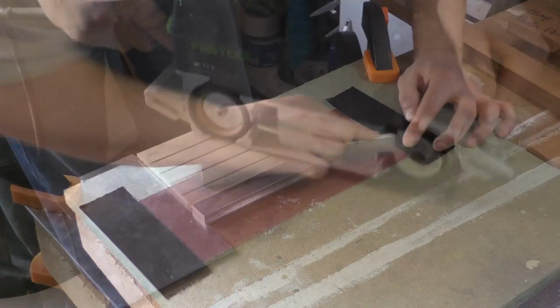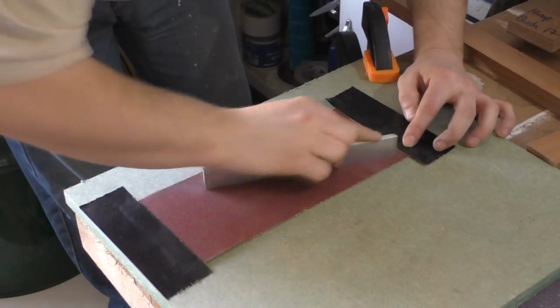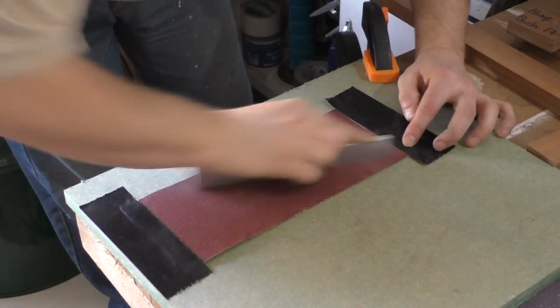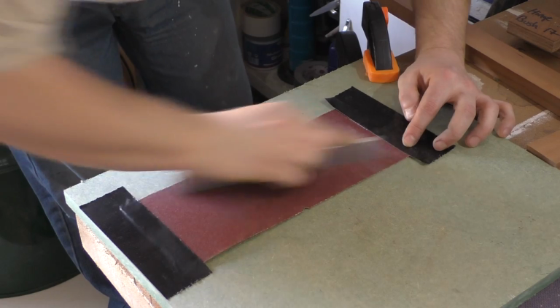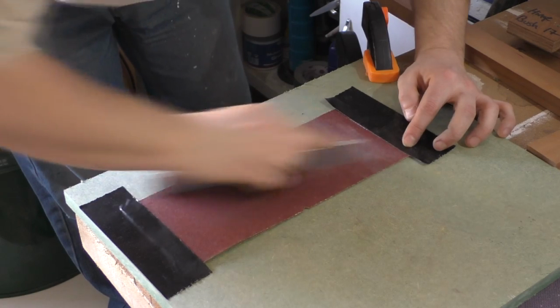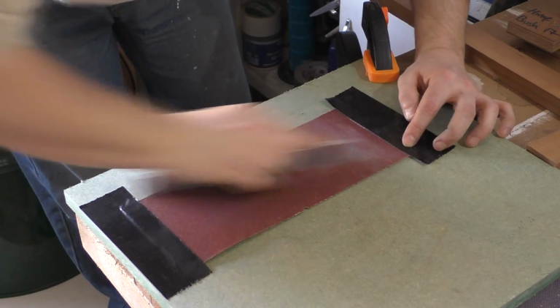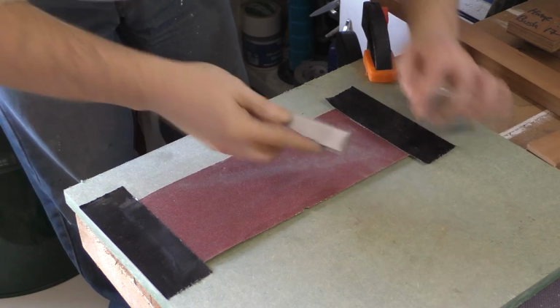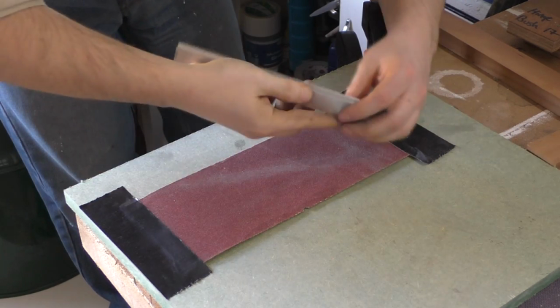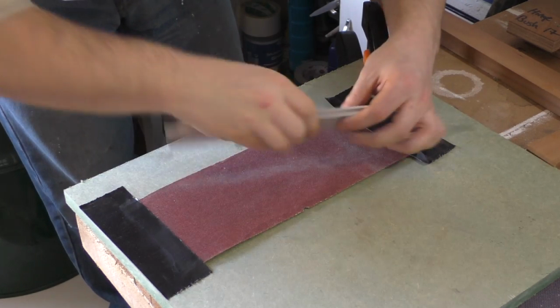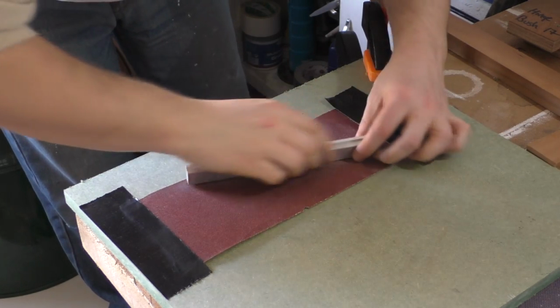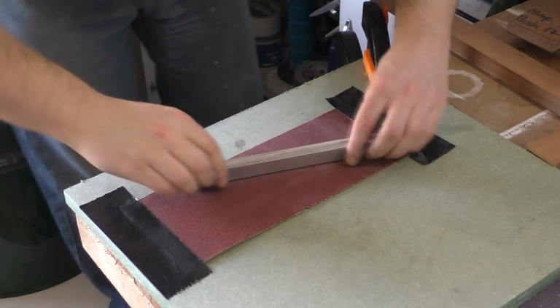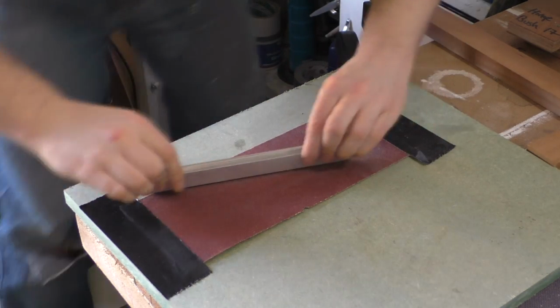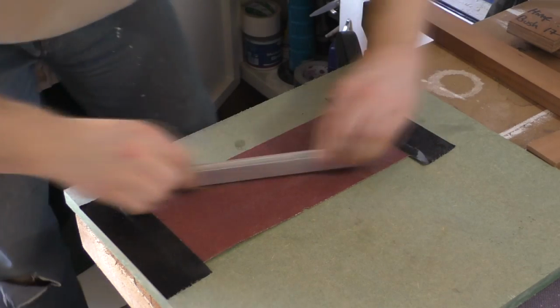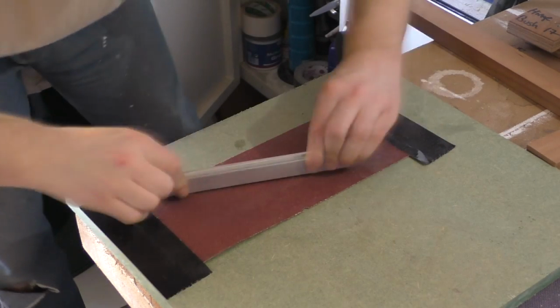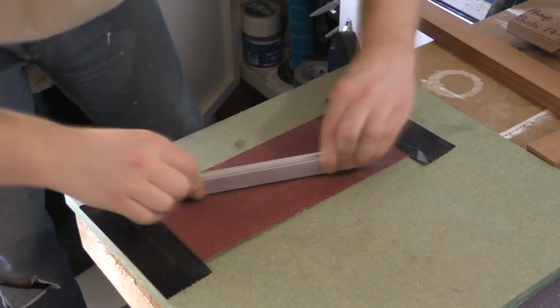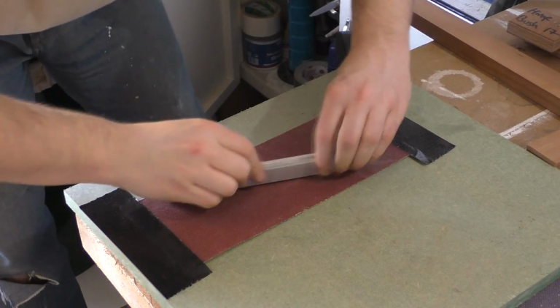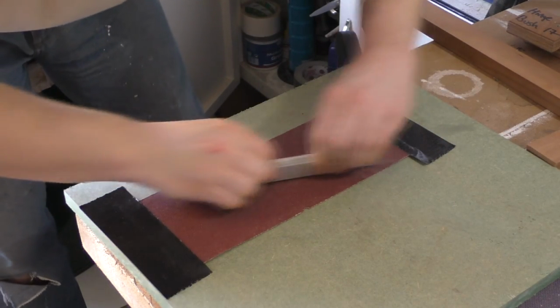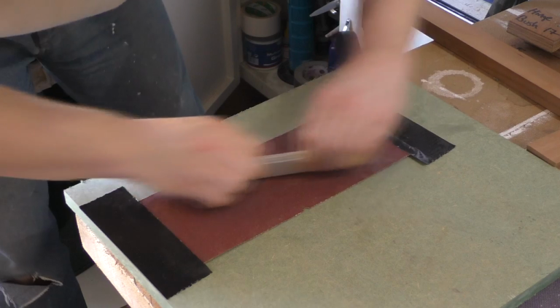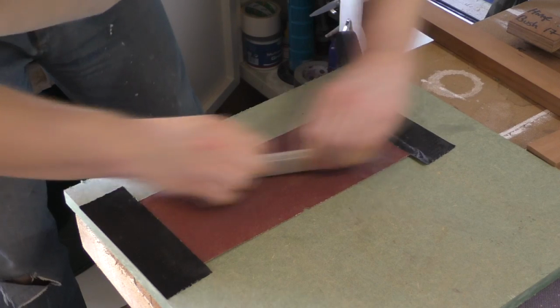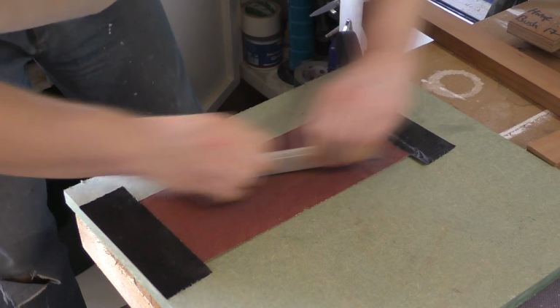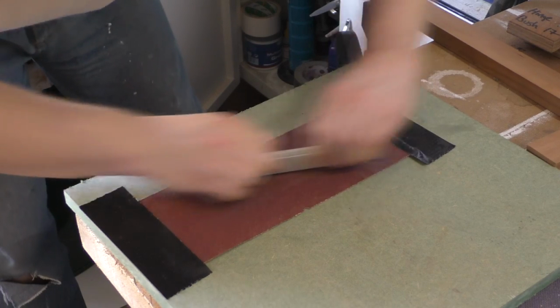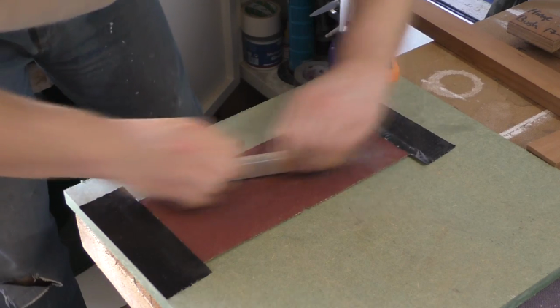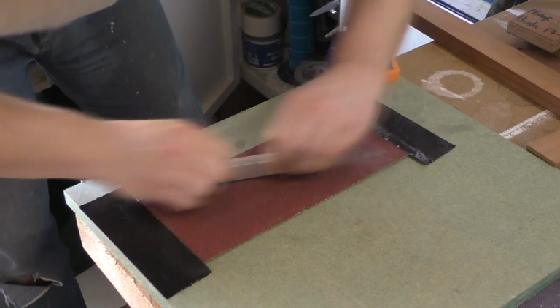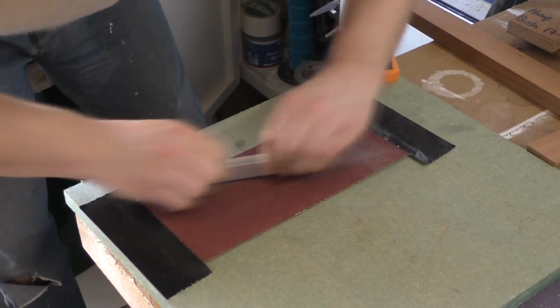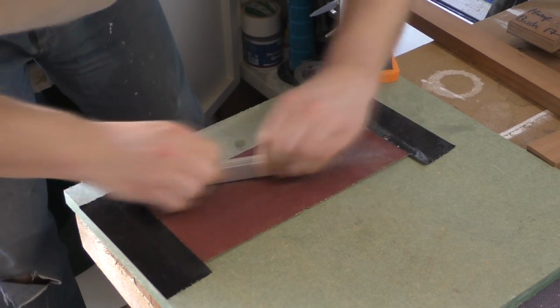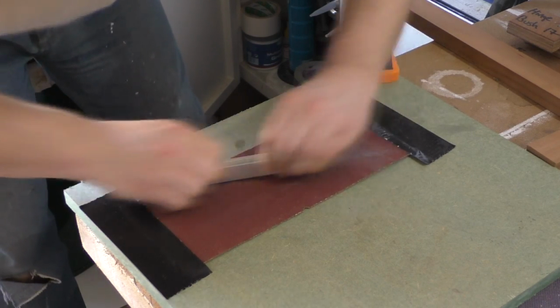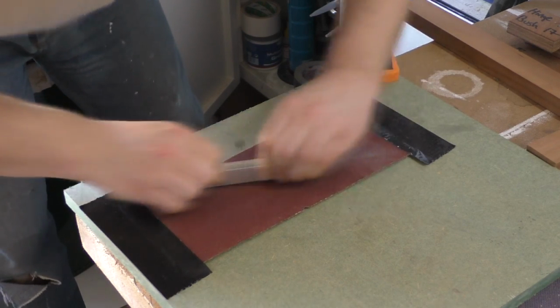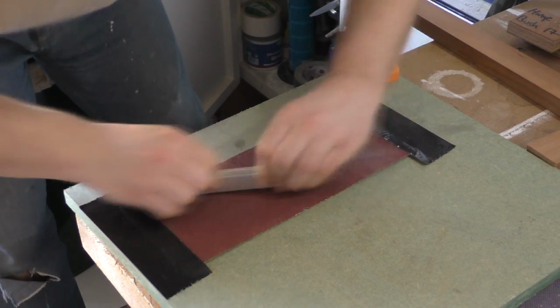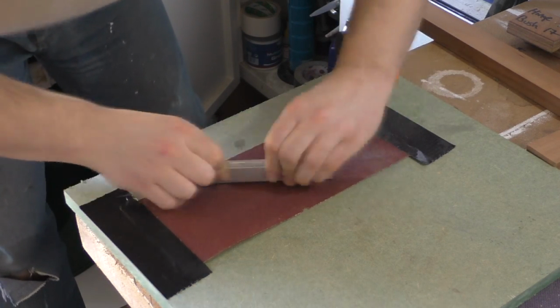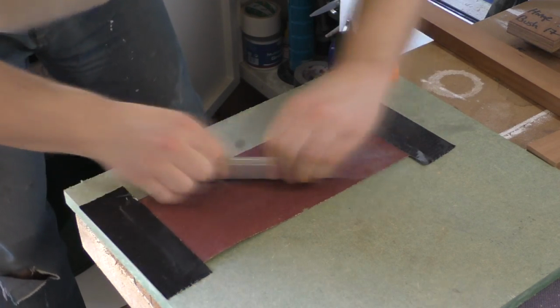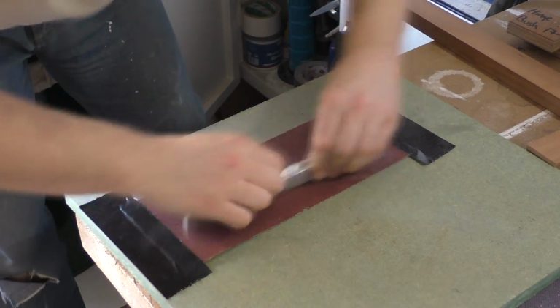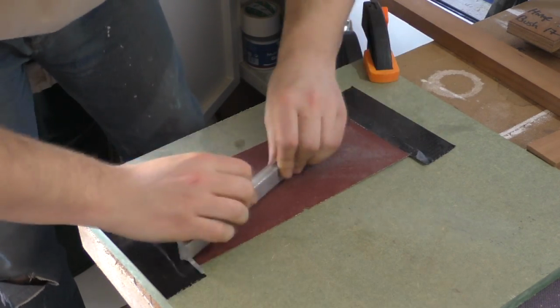The belt sander is fine for bulk removal of material but for the edges and the final fitting I switched over to a simple lapping setup. With a little elbow grease I was able to get it so the whole T-nut blank slid into the track.